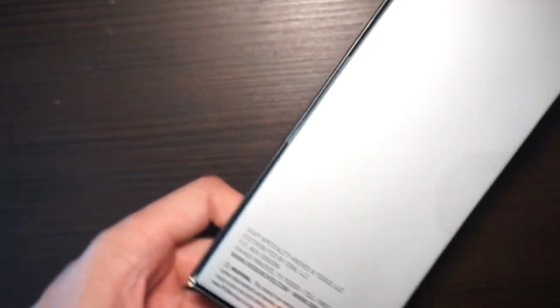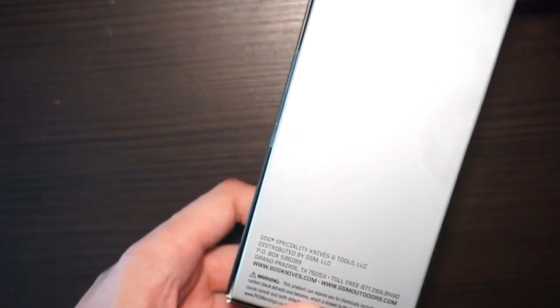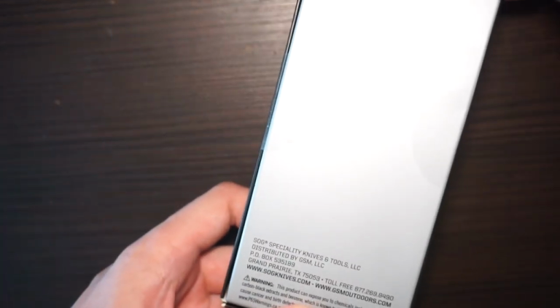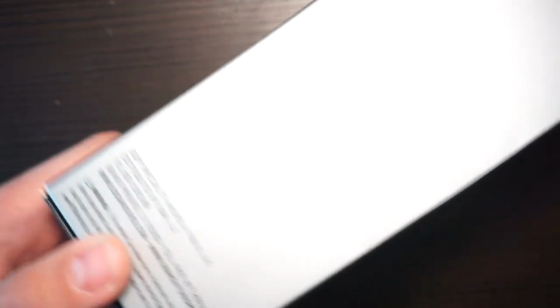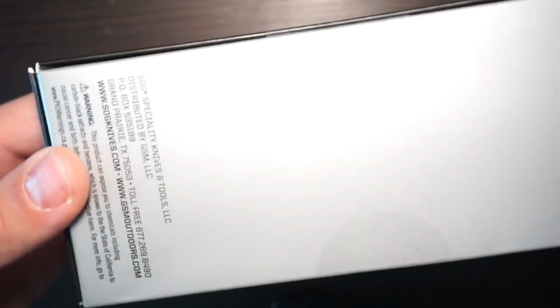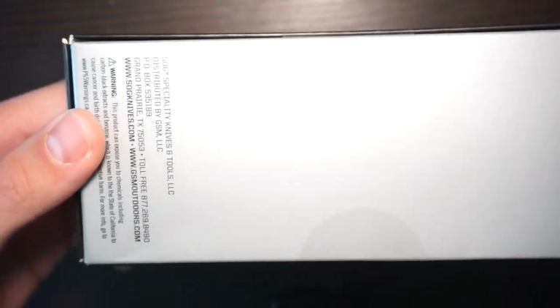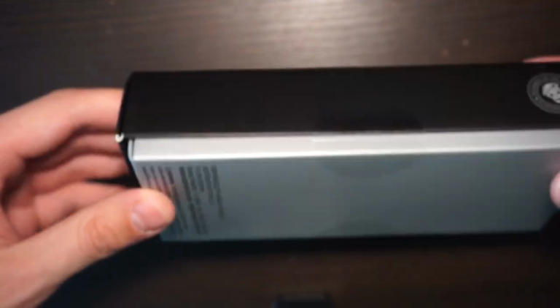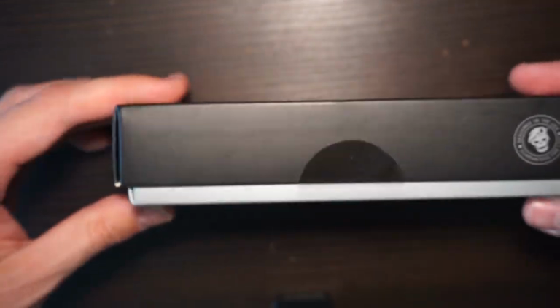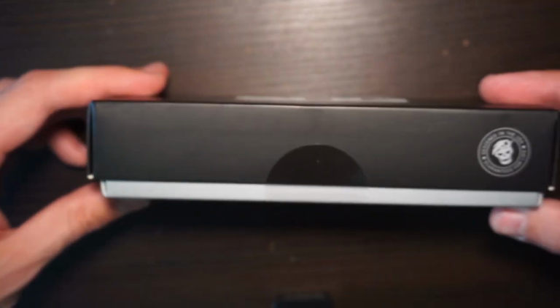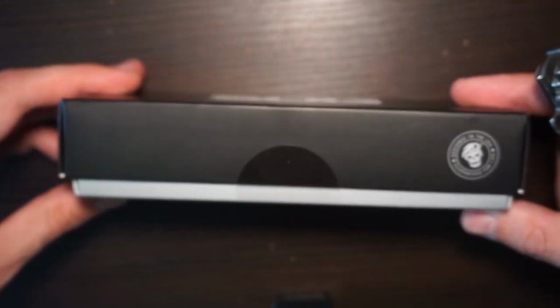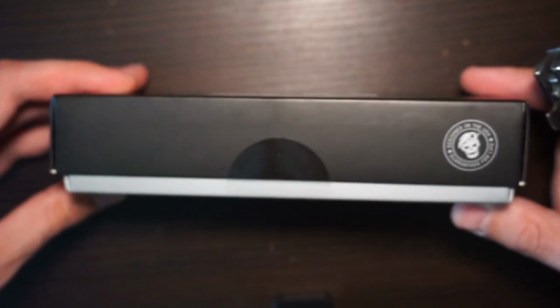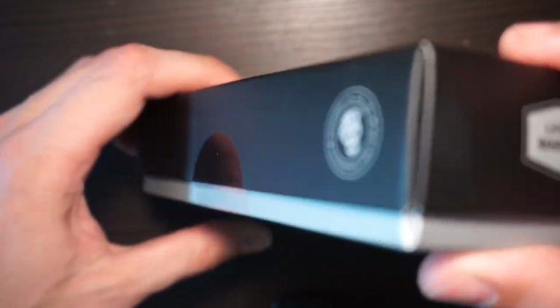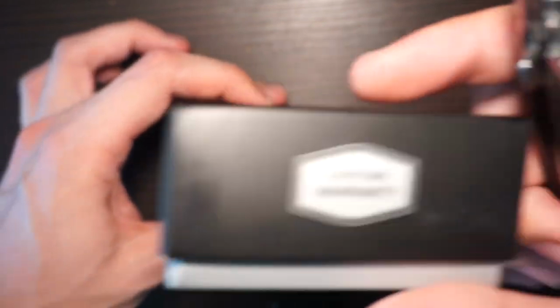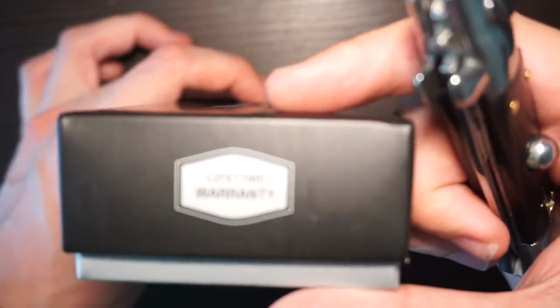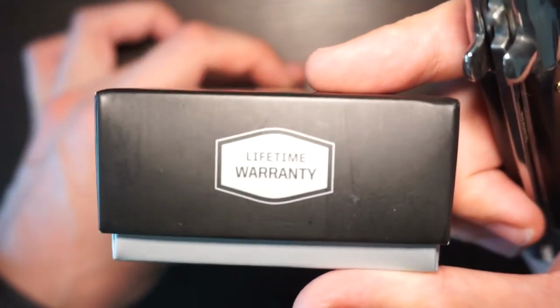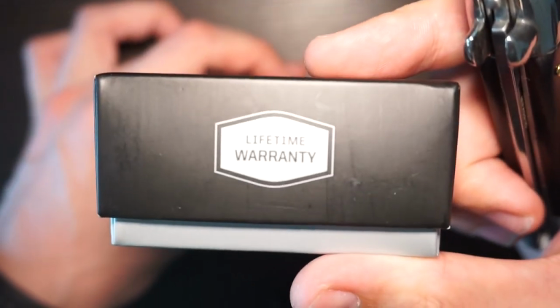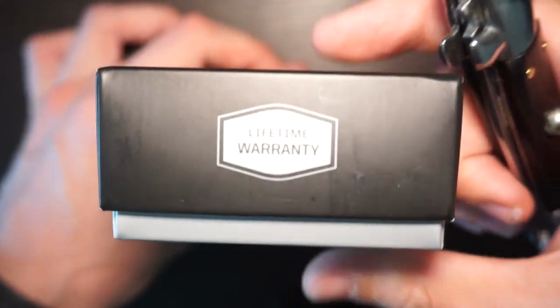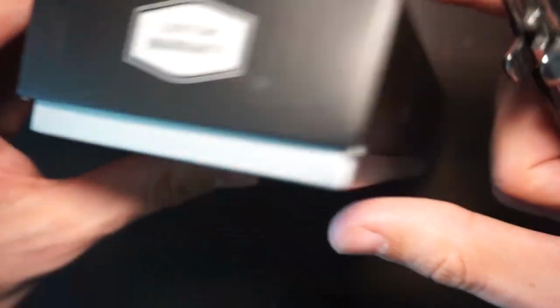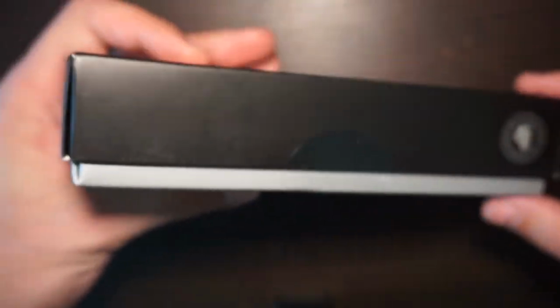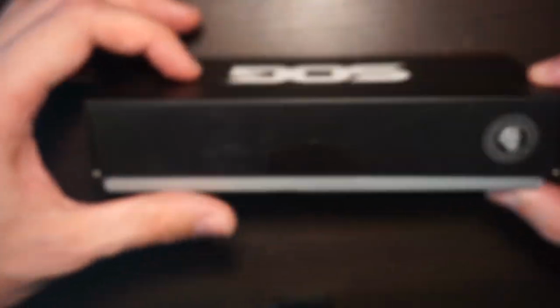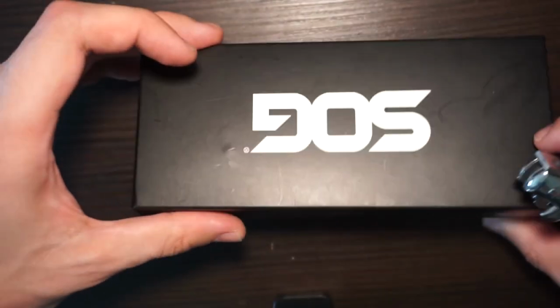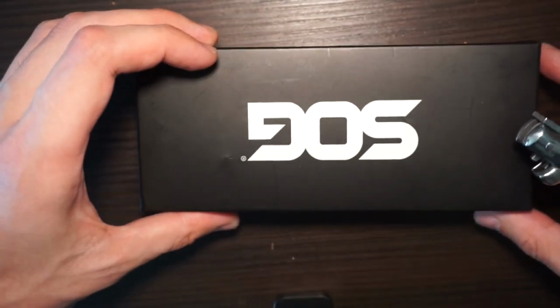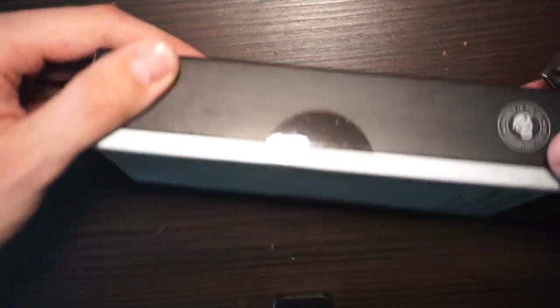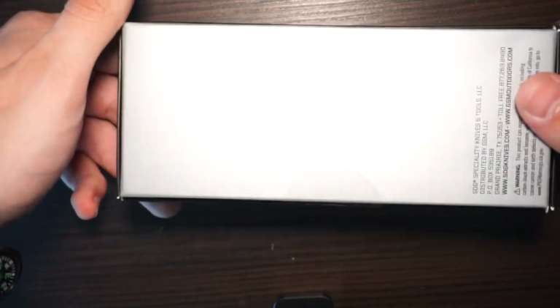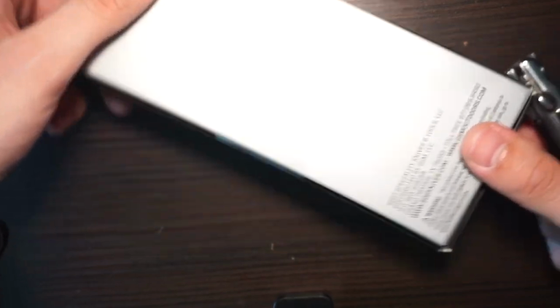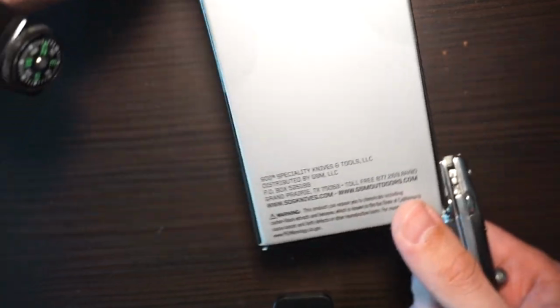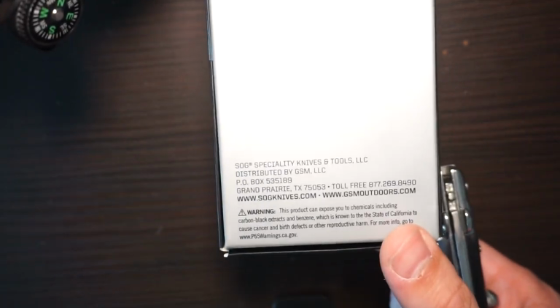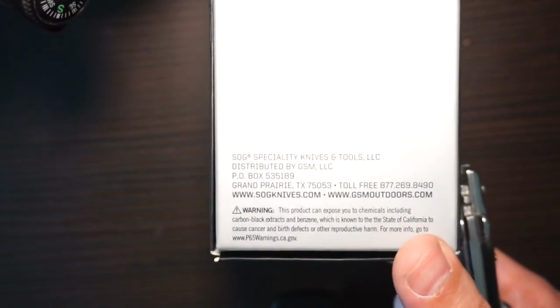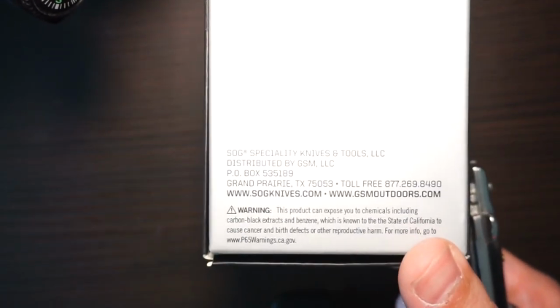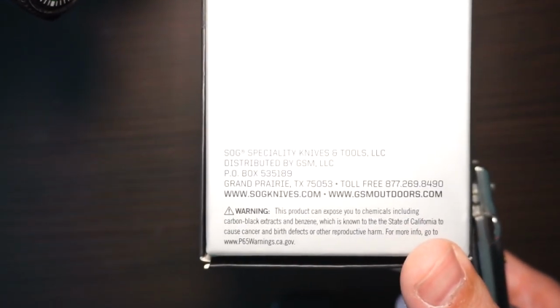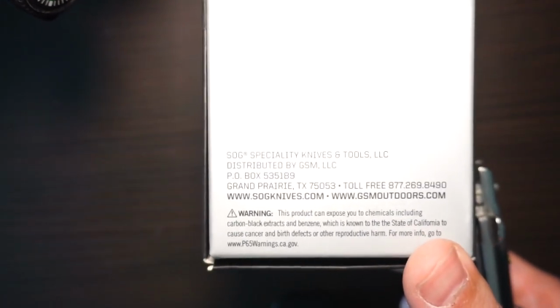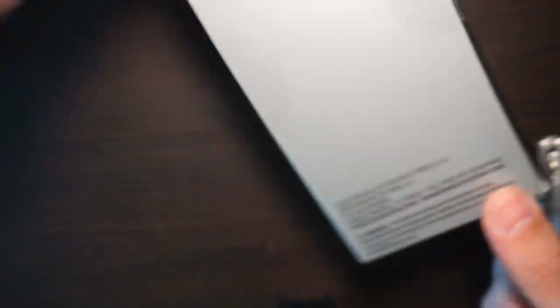This is what the bulk looks like. Lifetime warranty. SOG - it says something here about cancer, not very sure about that.